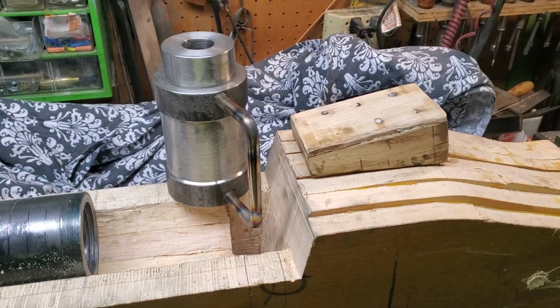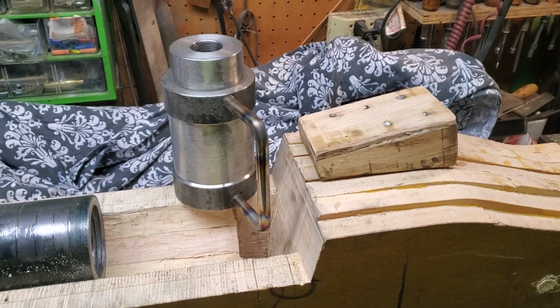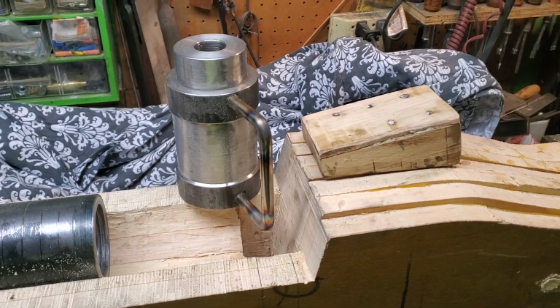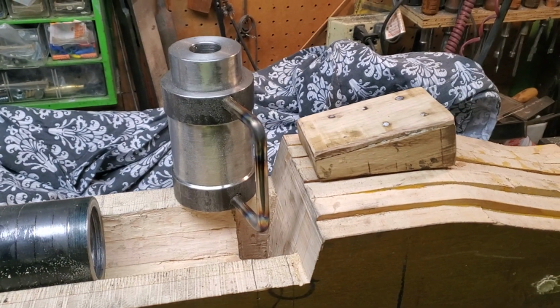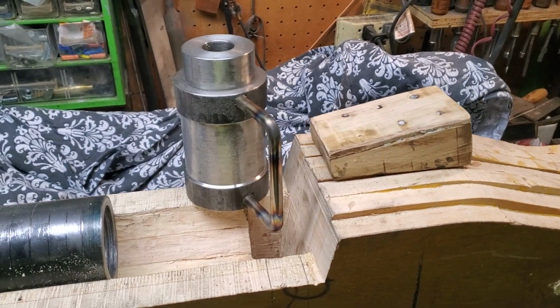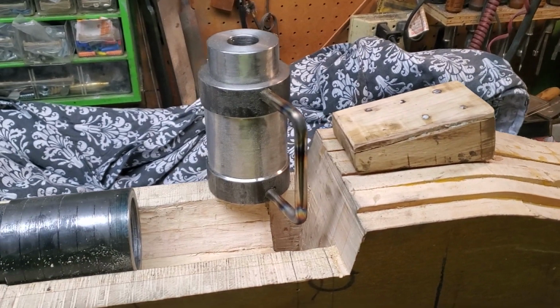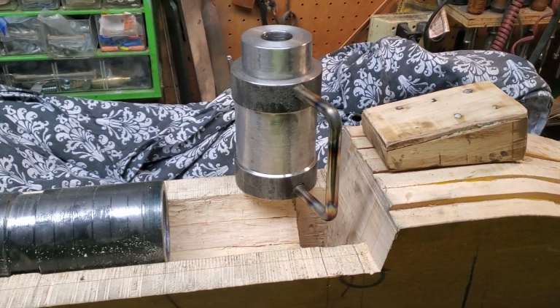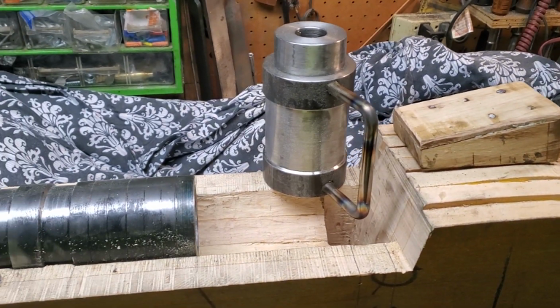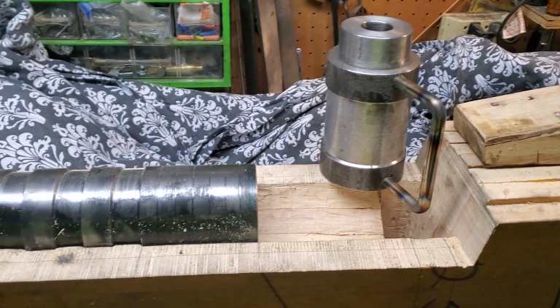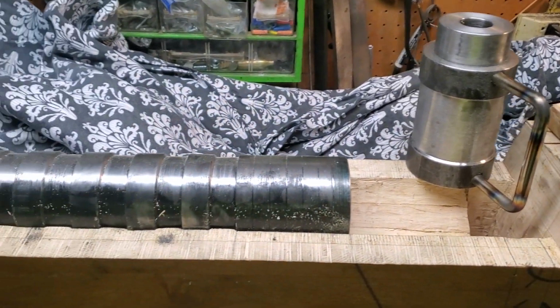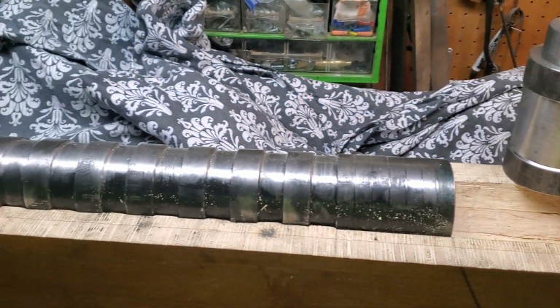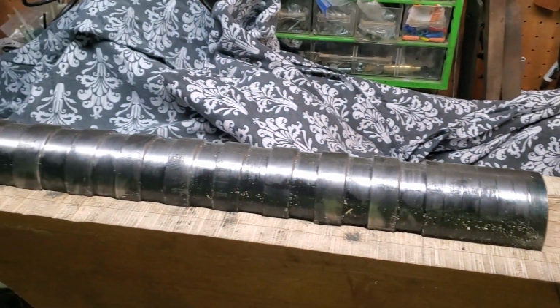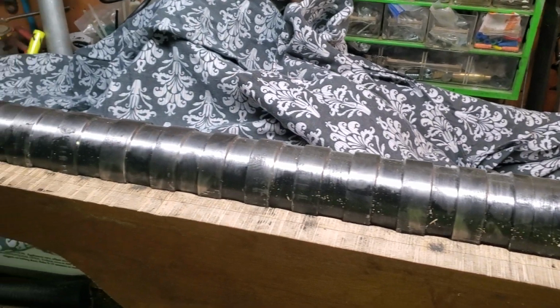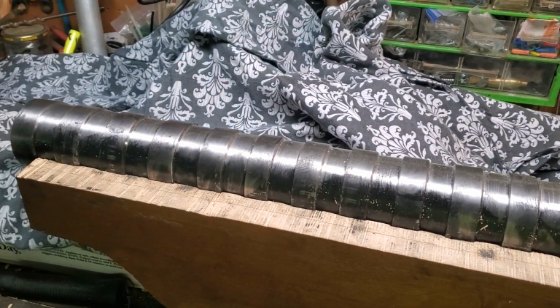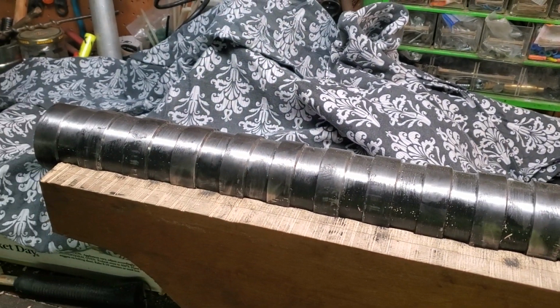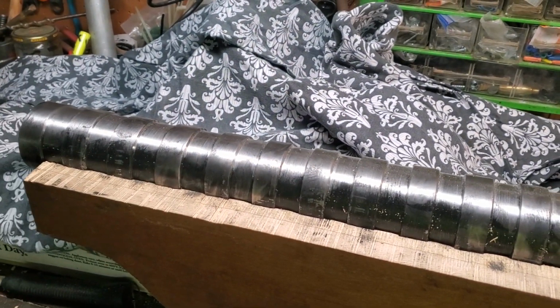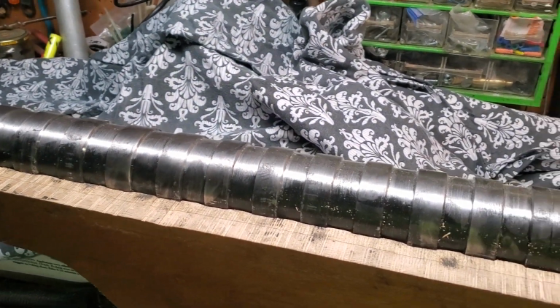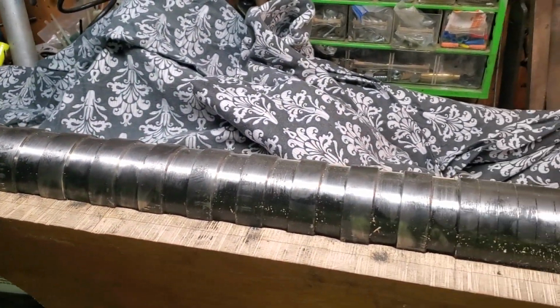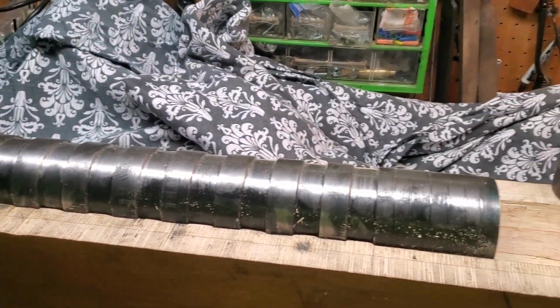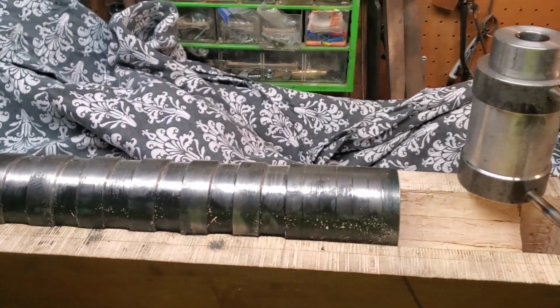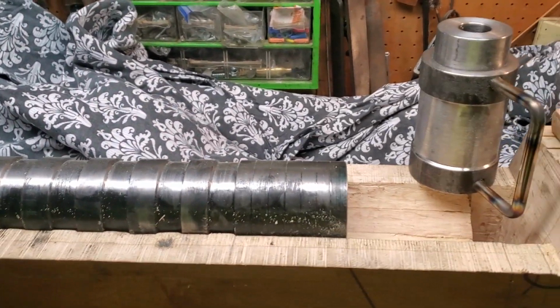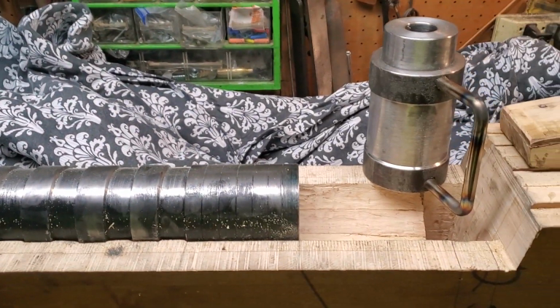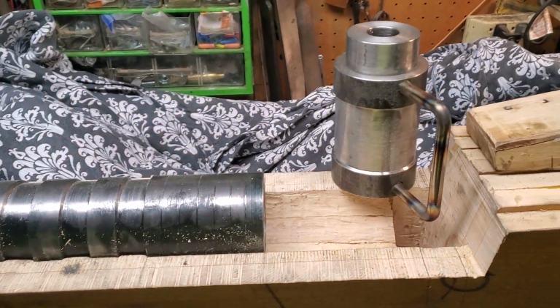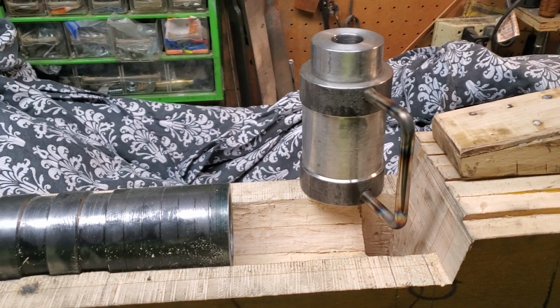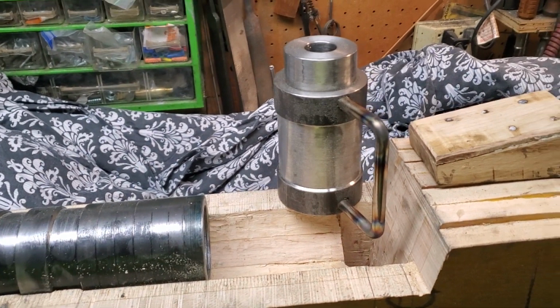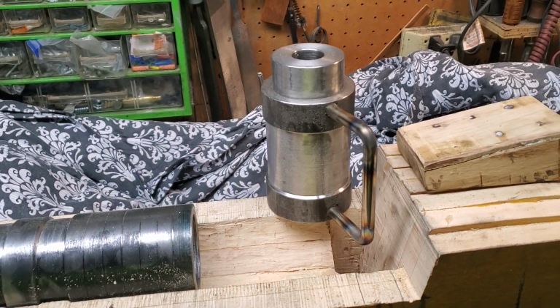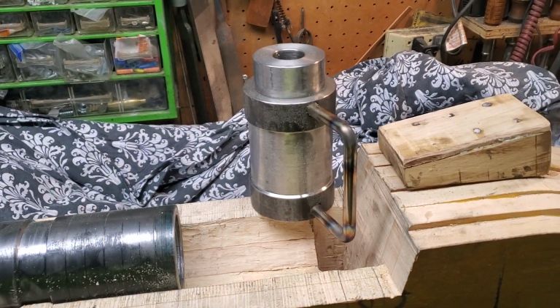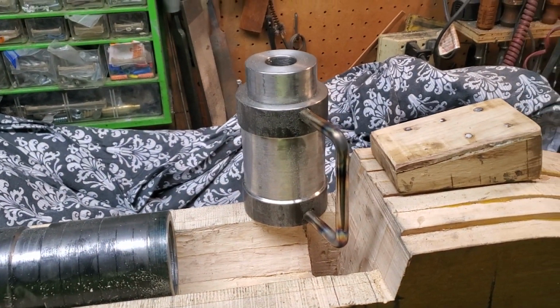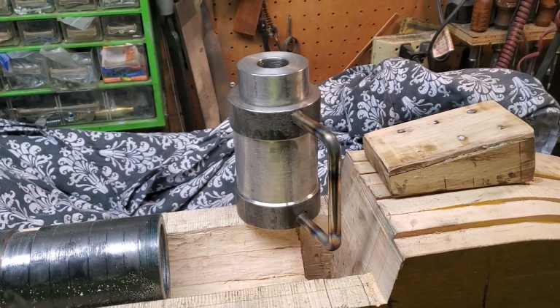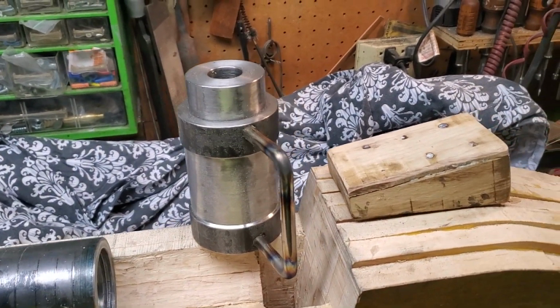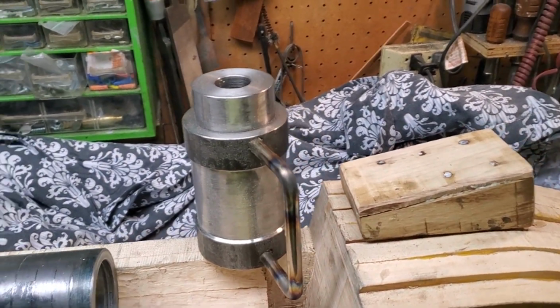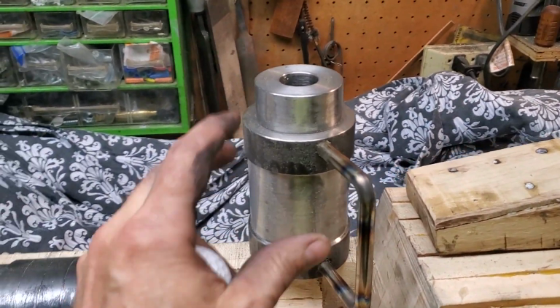In case you're wondering how the breech-loading medieval cannon I'm working on loads, I'll show you. I have it close to the point where I can demonstrate how it works.